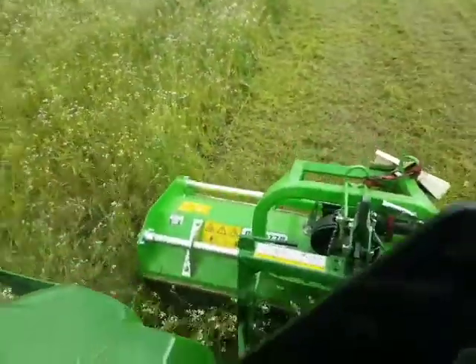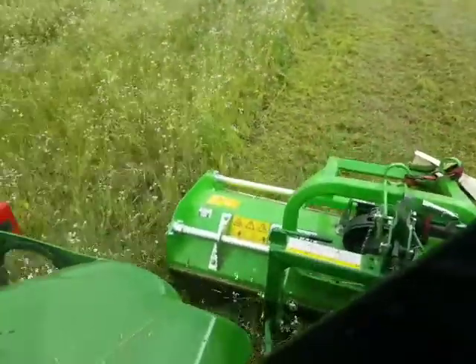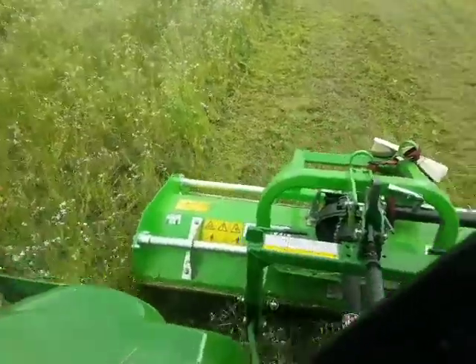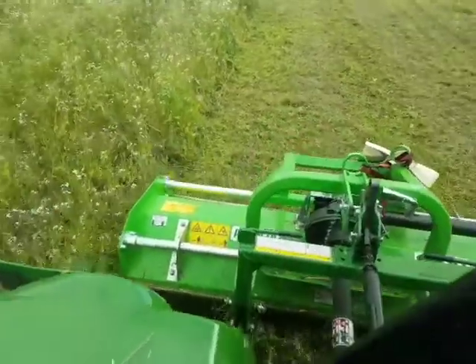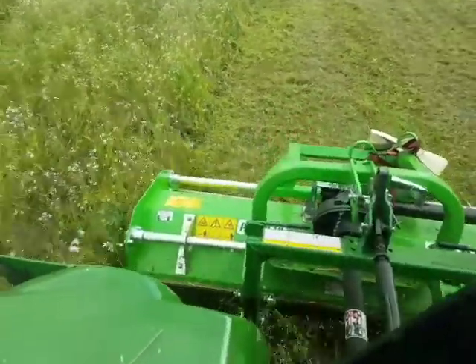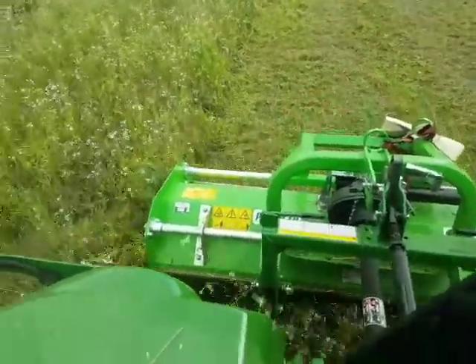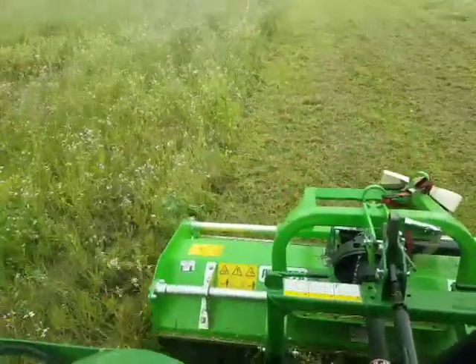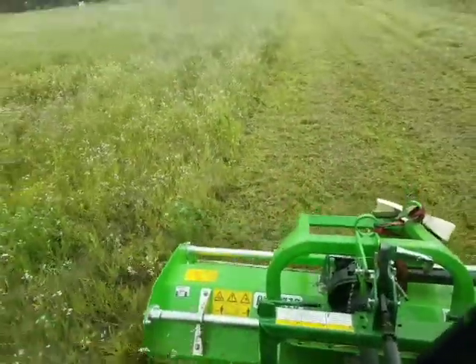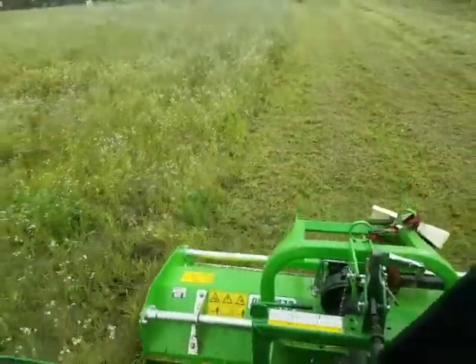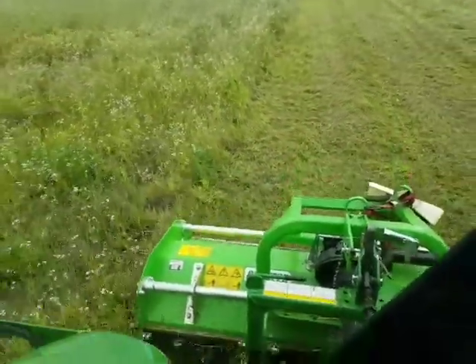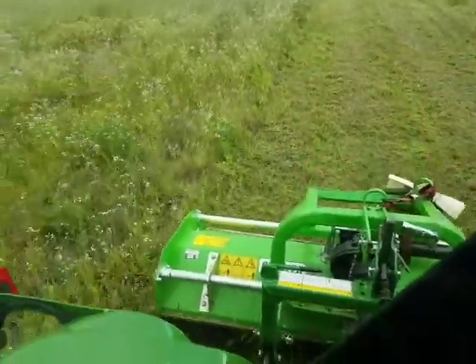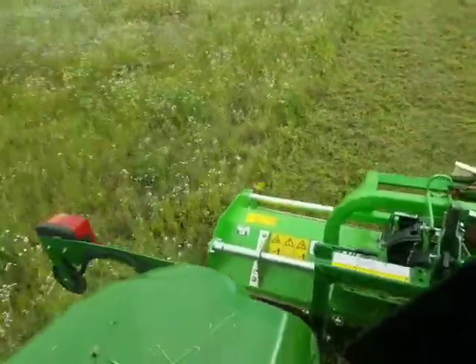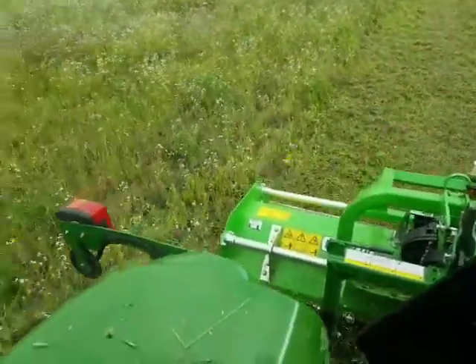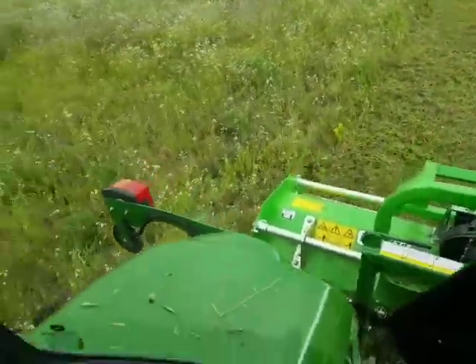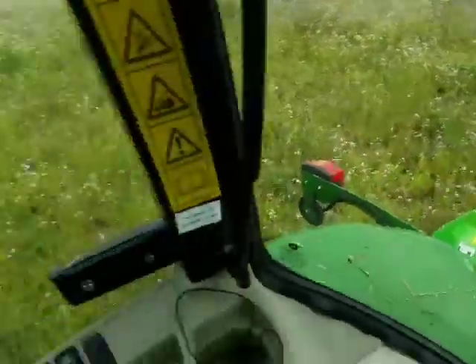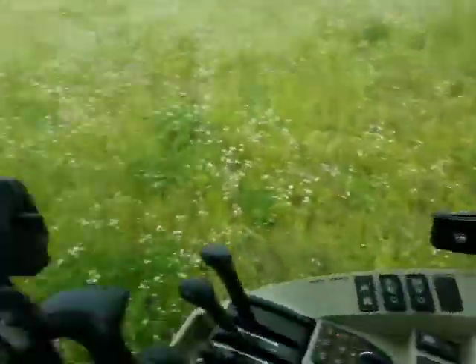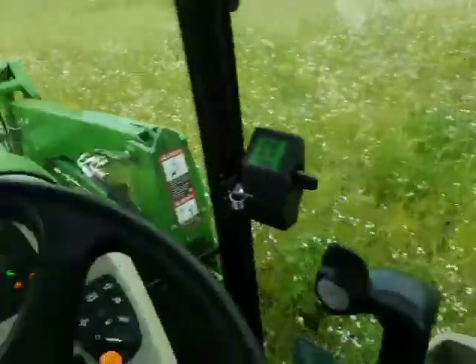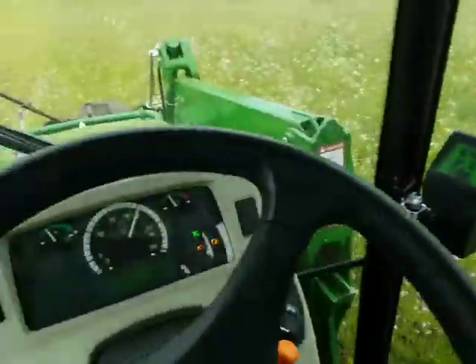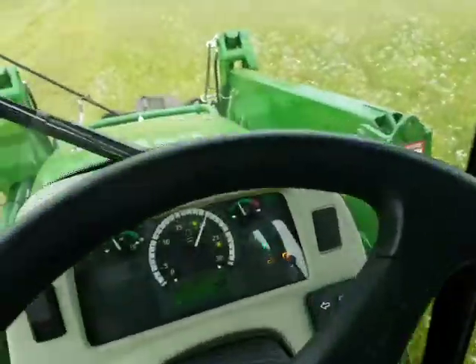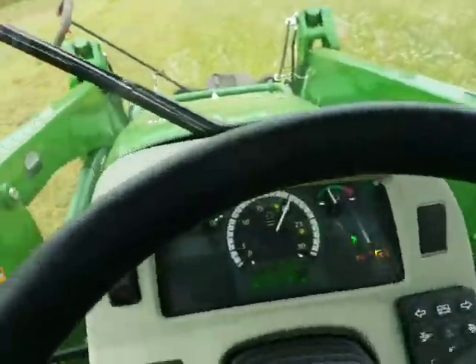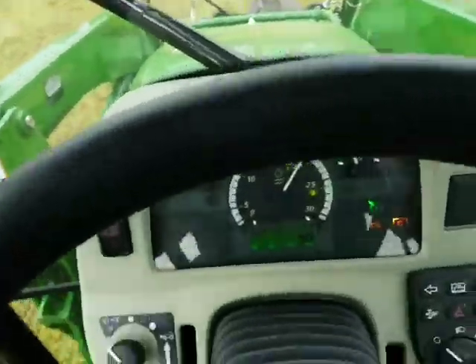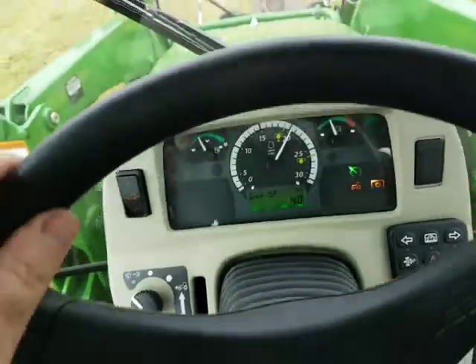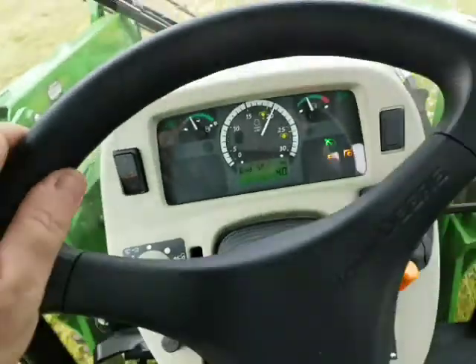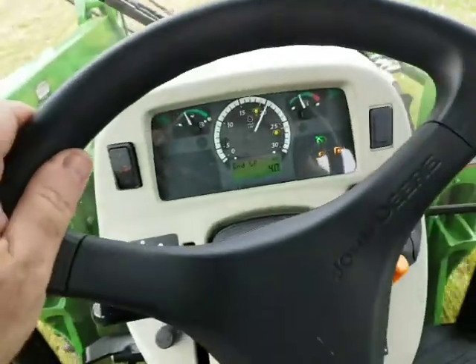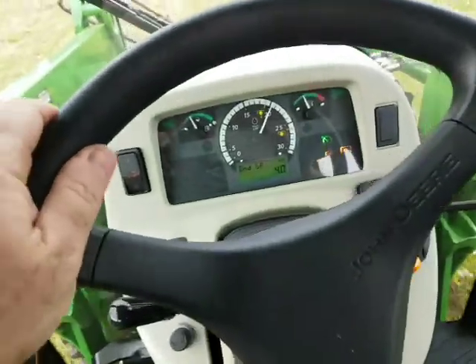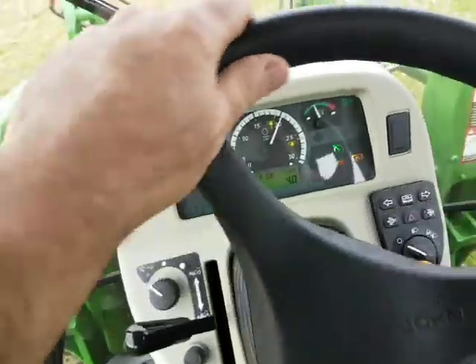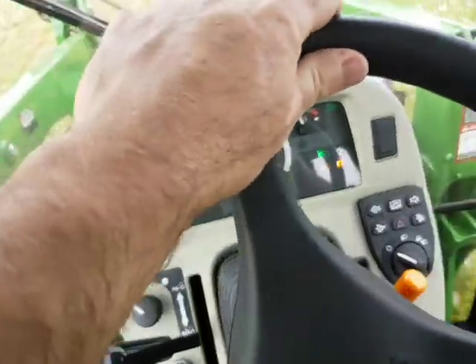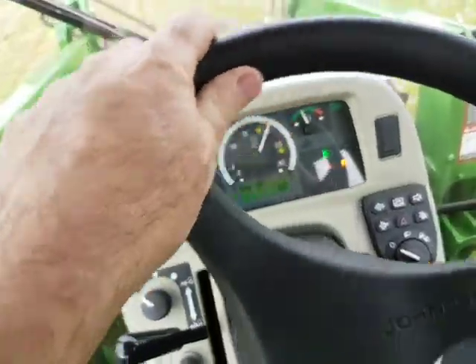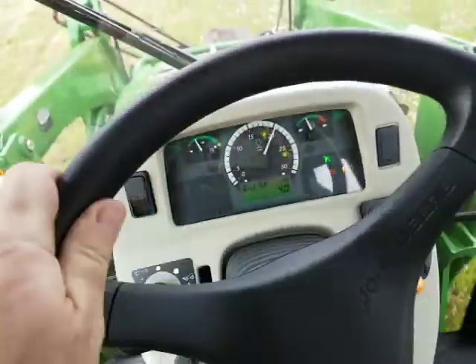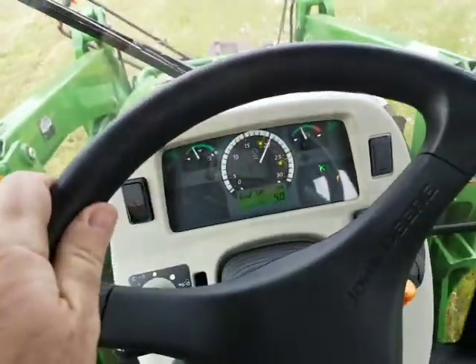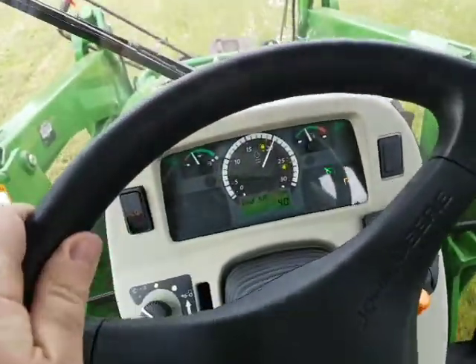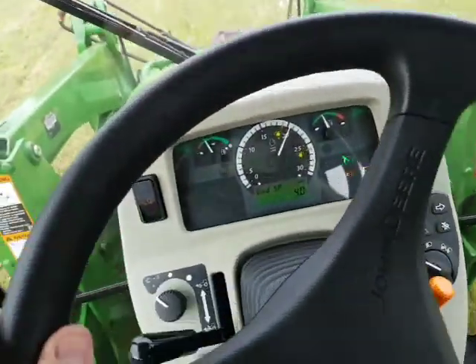Doing a sterling little job, just carving it up. Doing about four kilometres an hour. I reckon in this stuff I could do a little bit more.